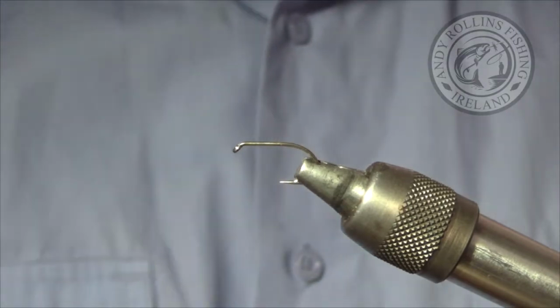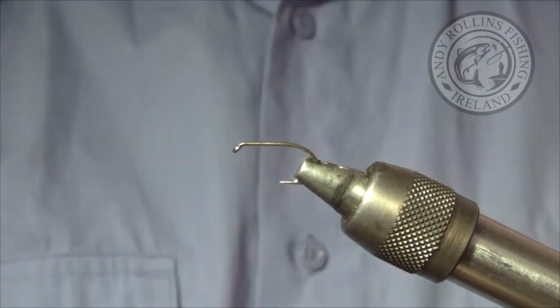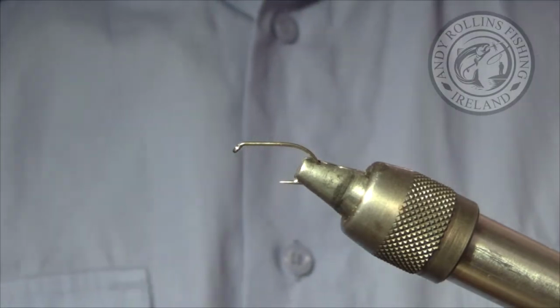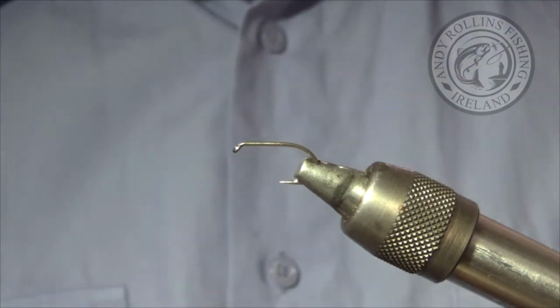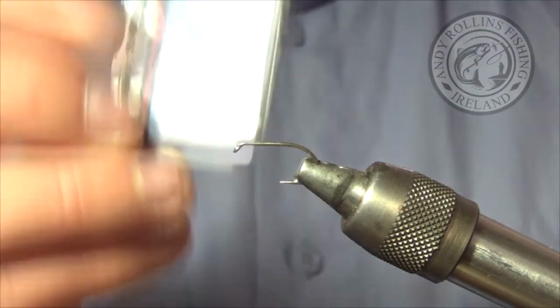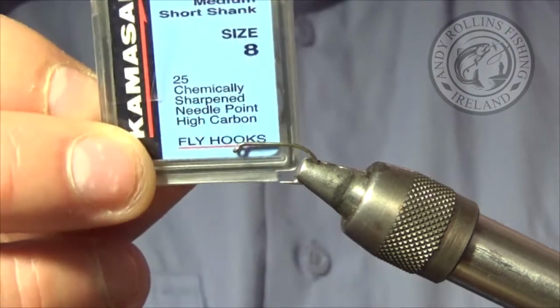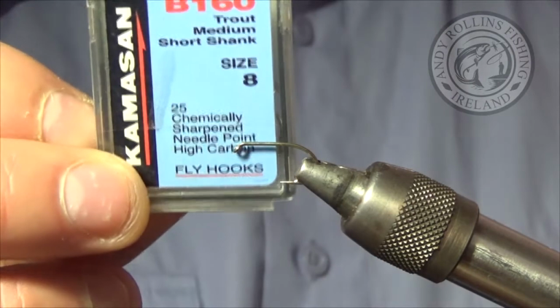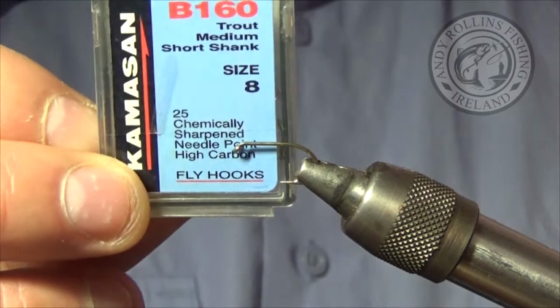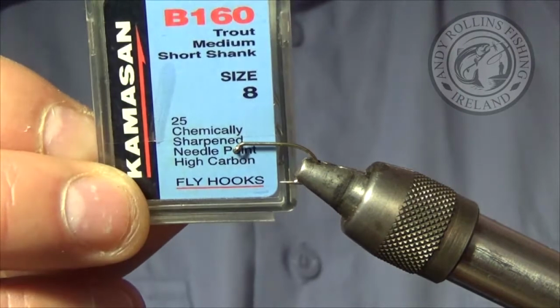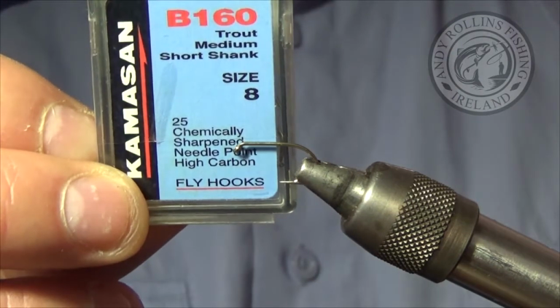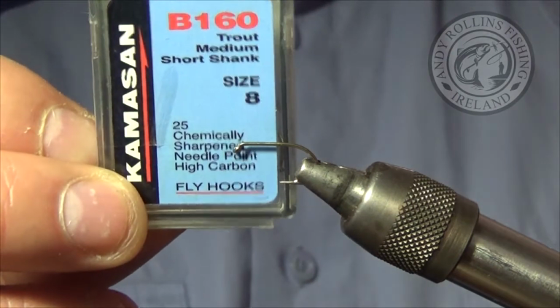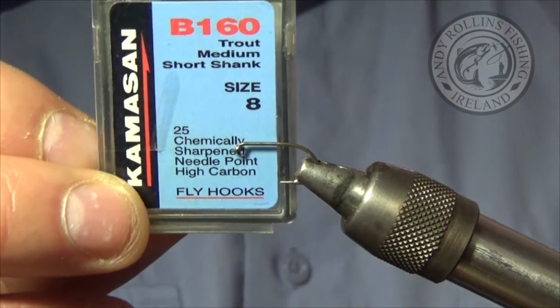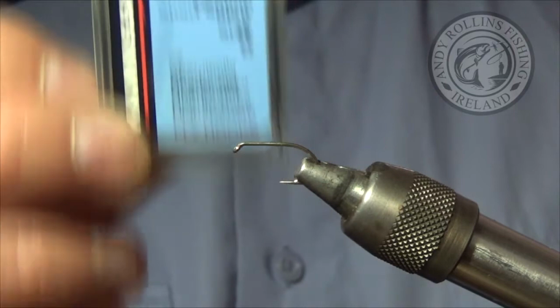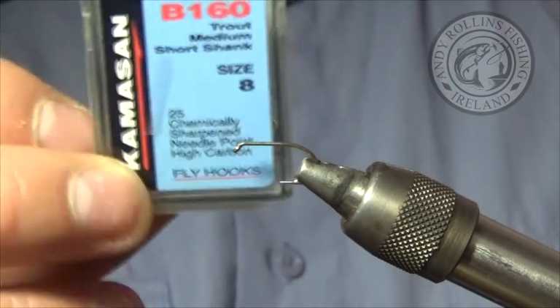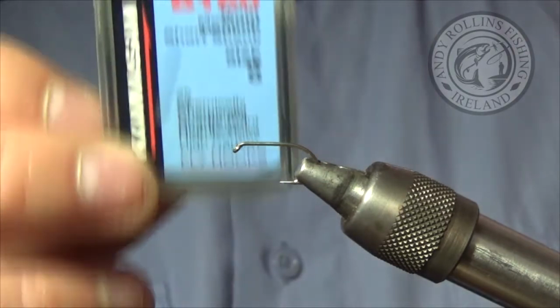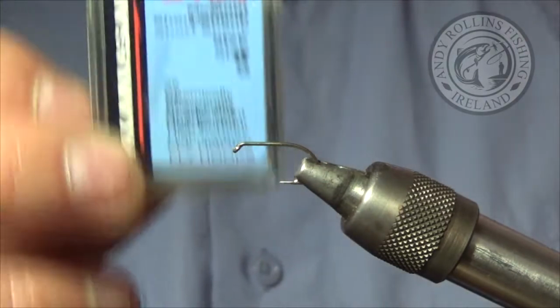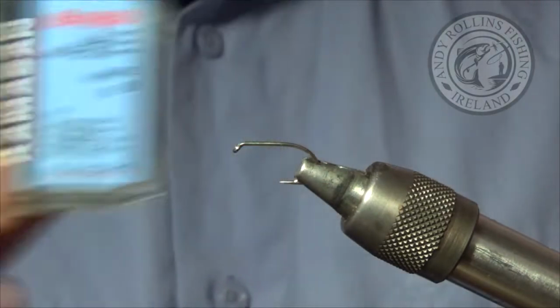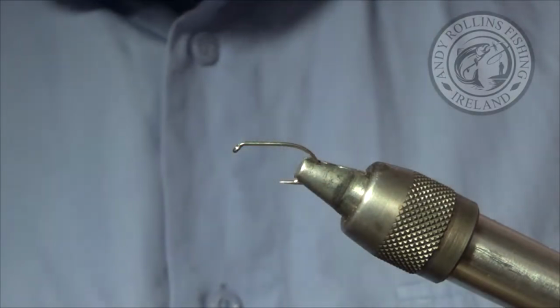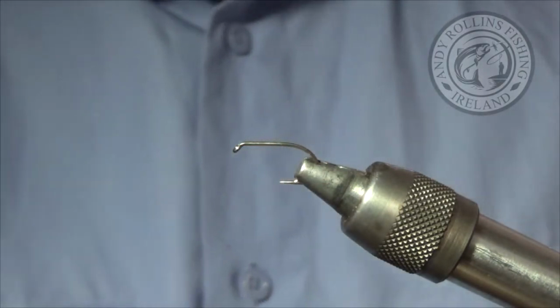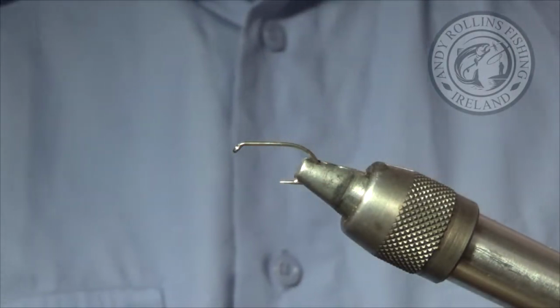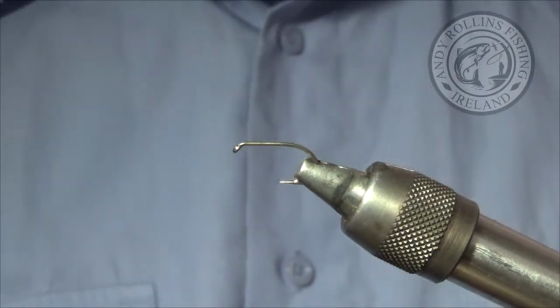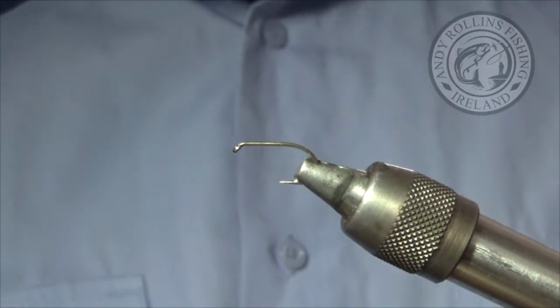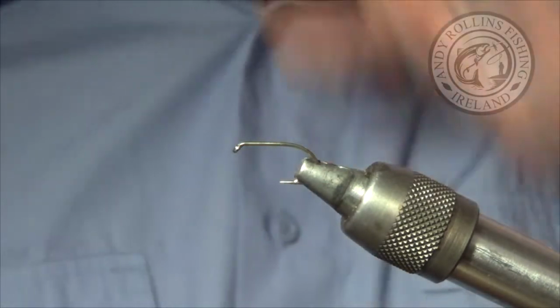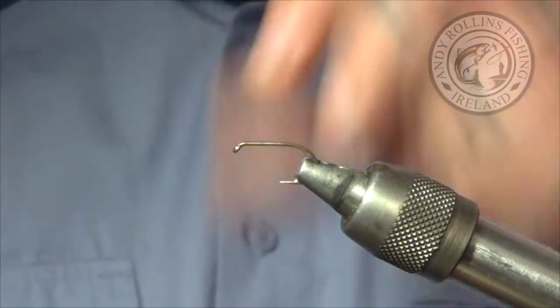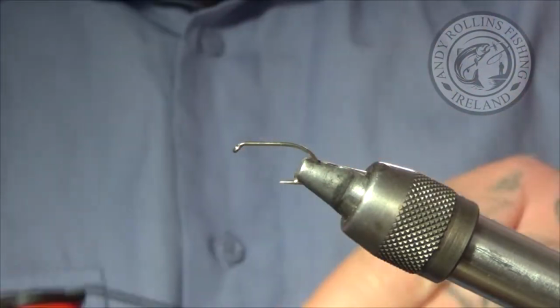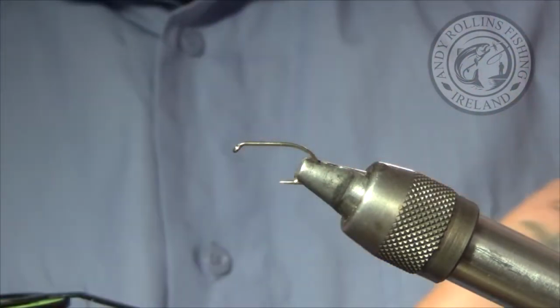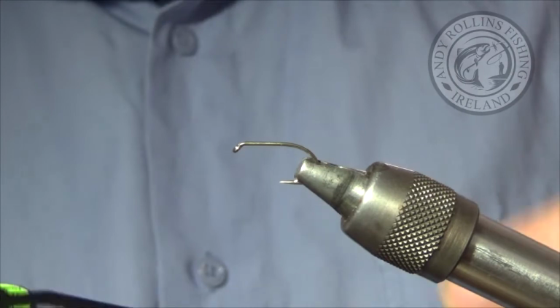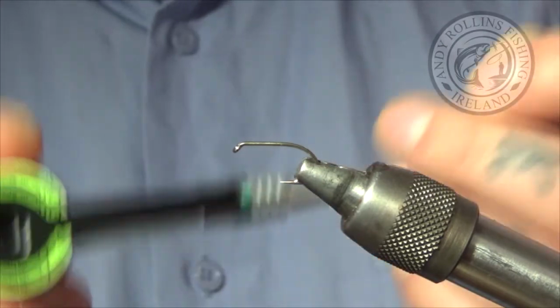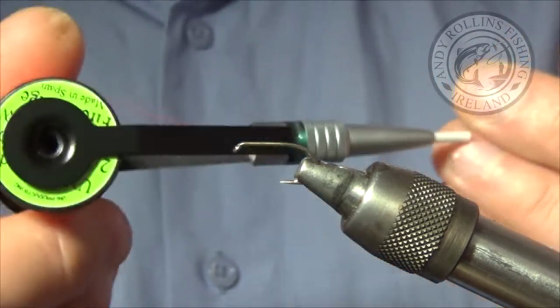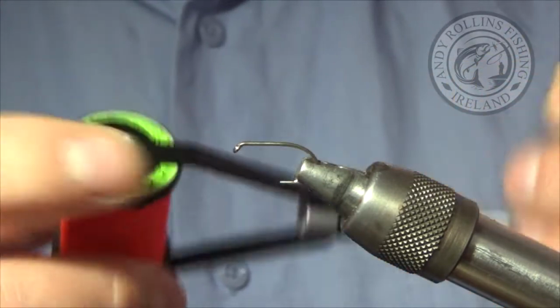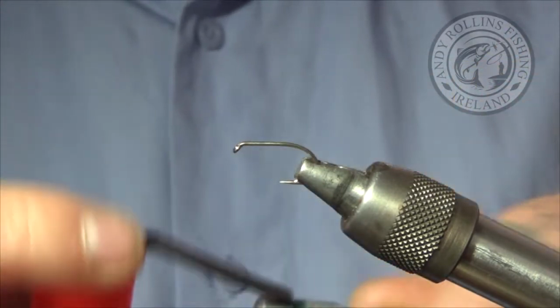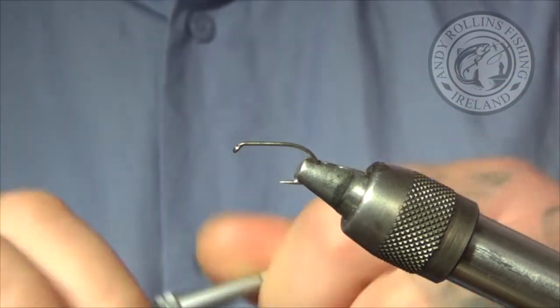In the vise is a Camazan B160 size 8 — I also use these for blobs. The thread we are using is Uni Fire O-Rings 8-0.